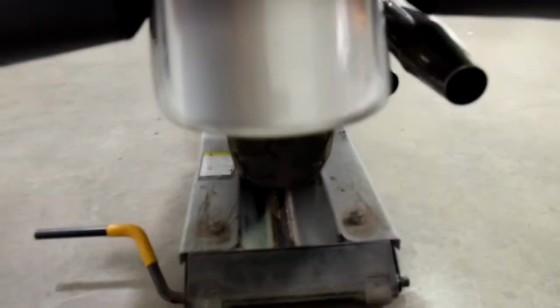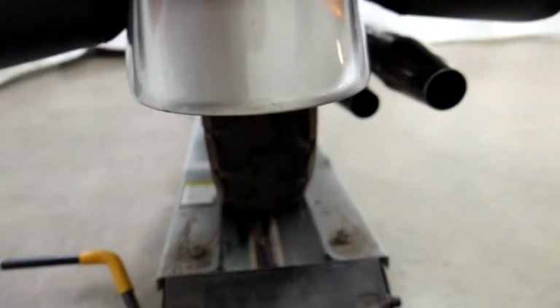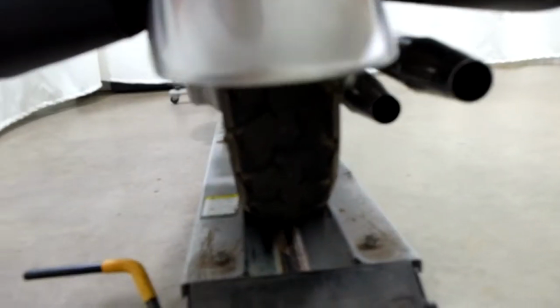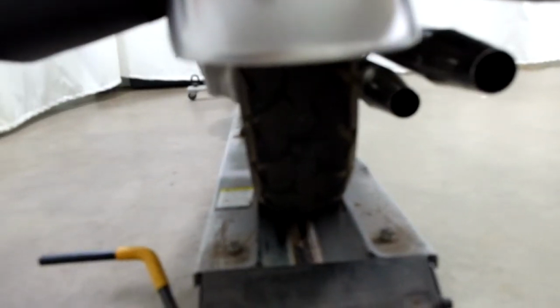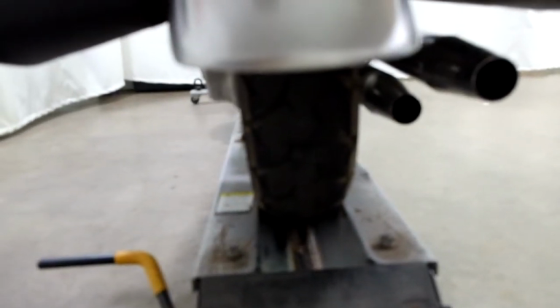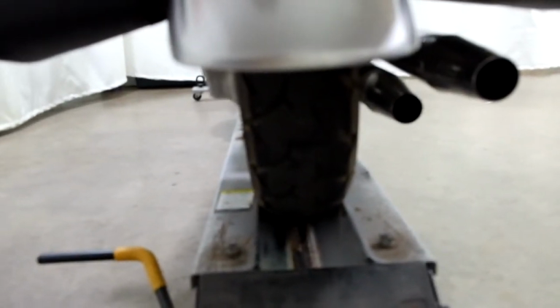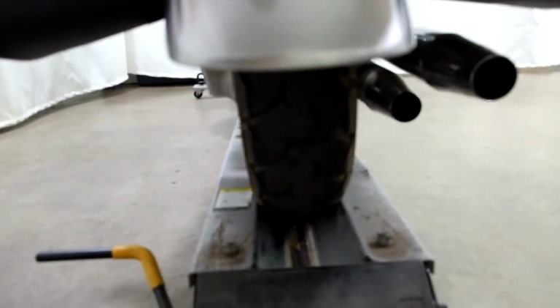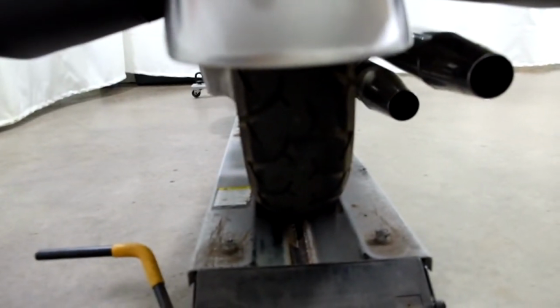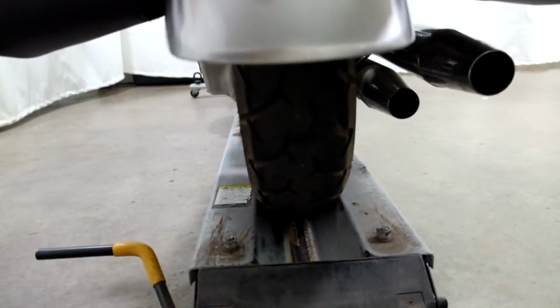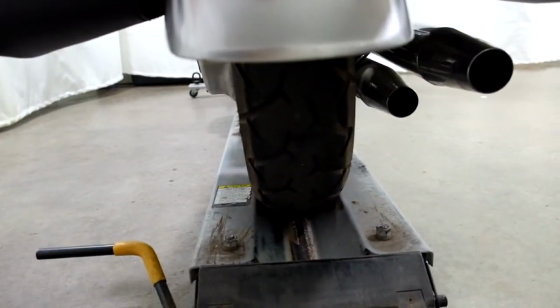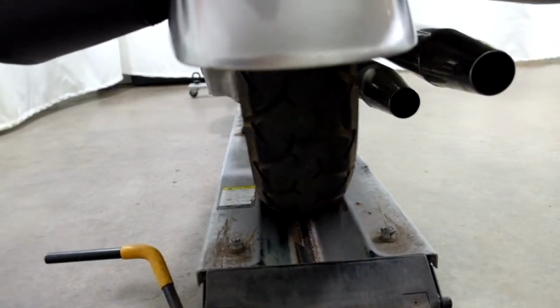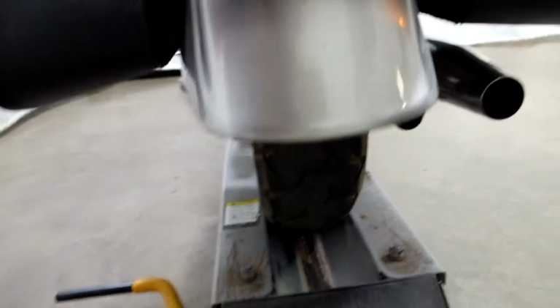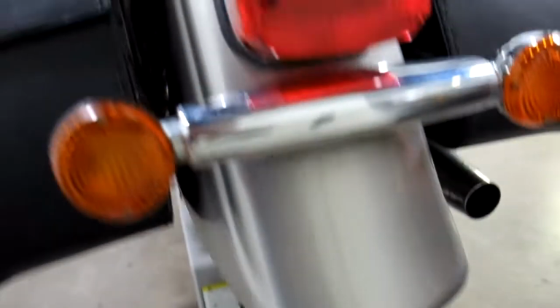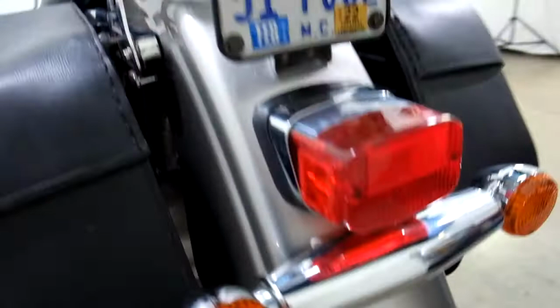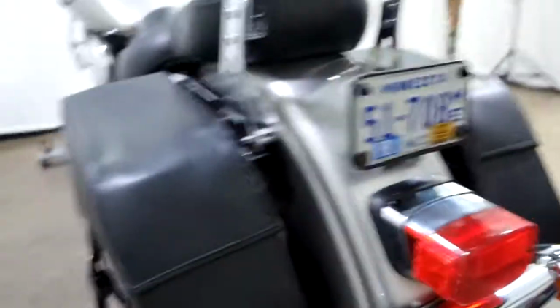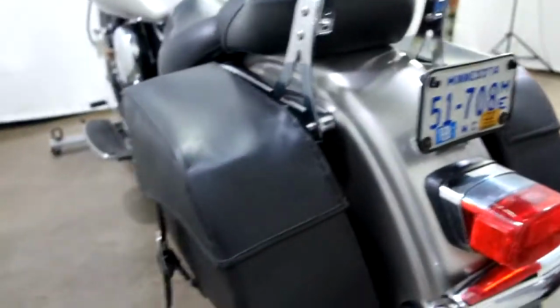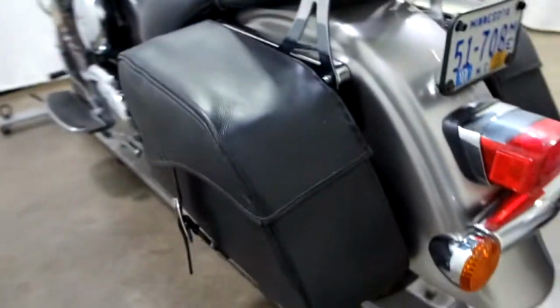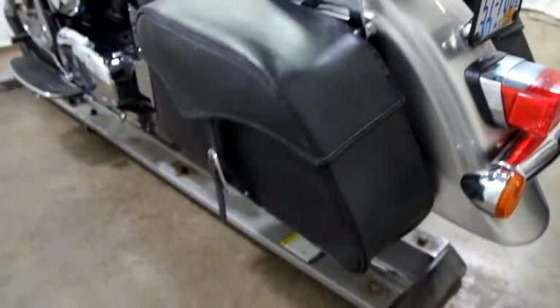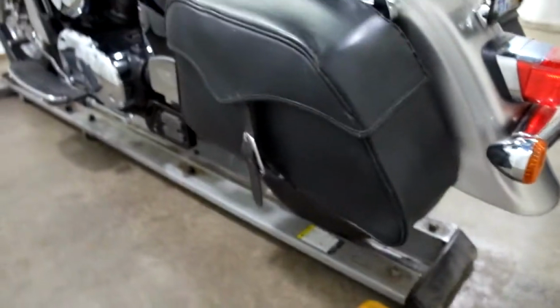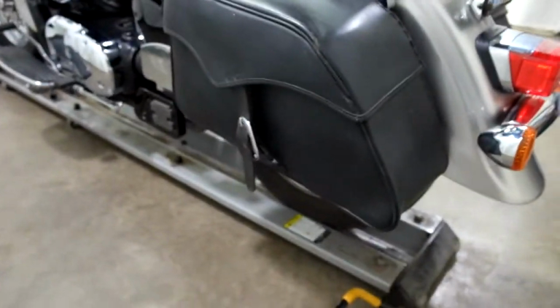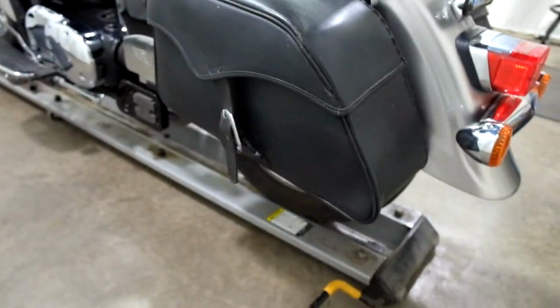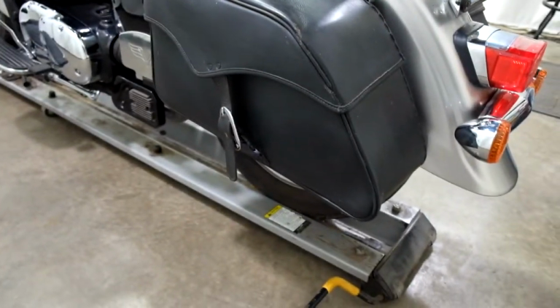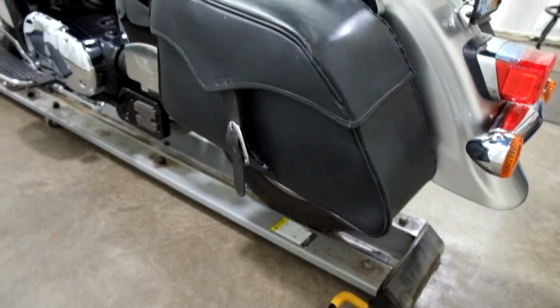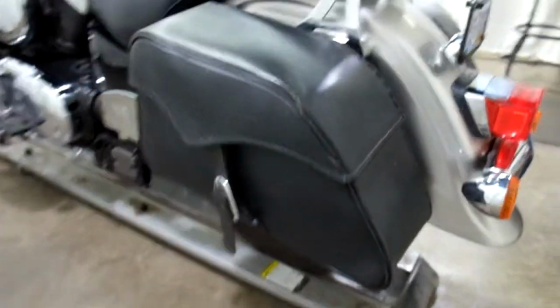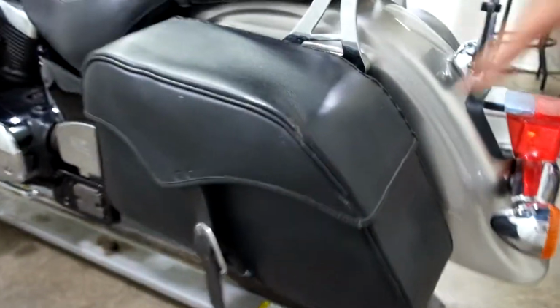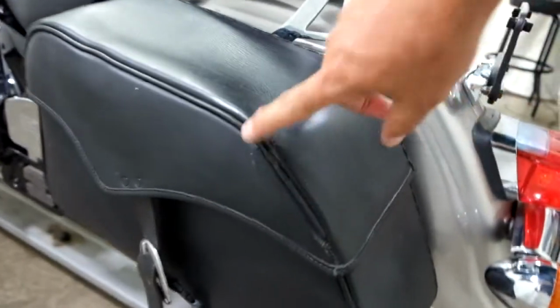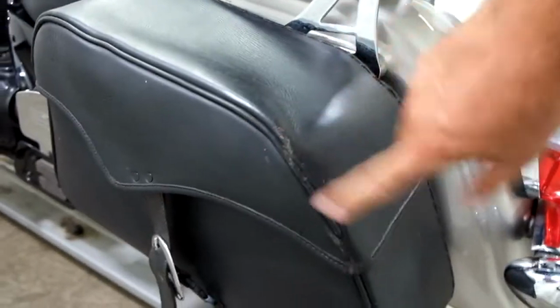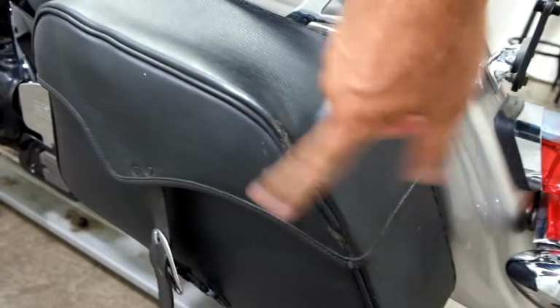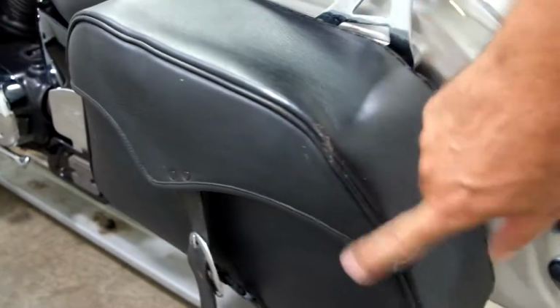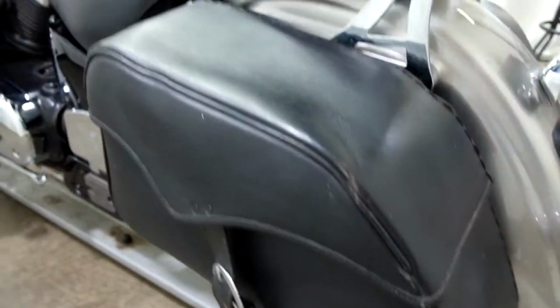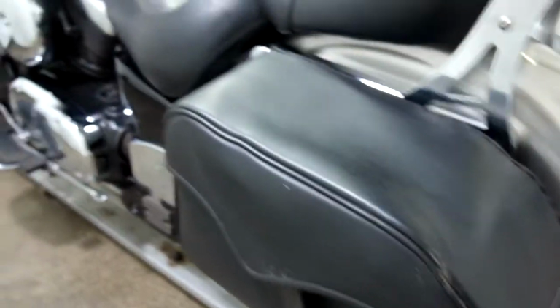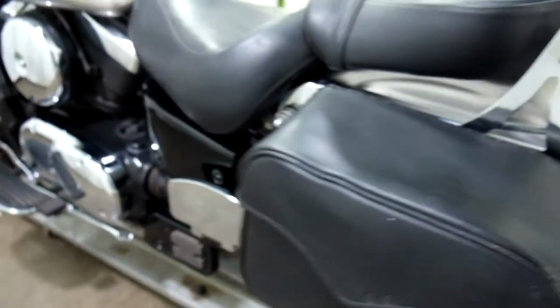The rear tire has low tread and really should be replaced. Again, the leather saddlebags — you can see a little scrape damage here from the tip over.